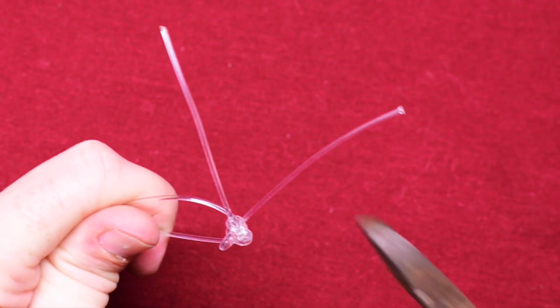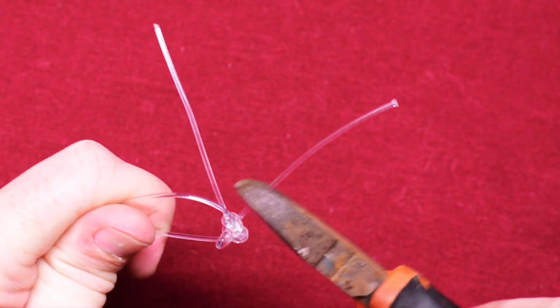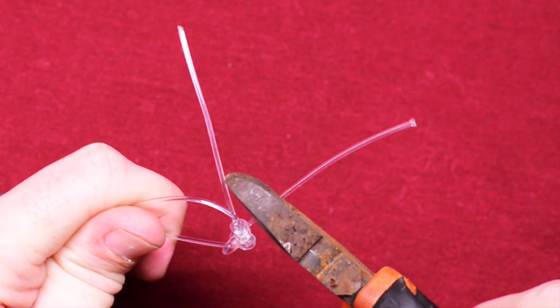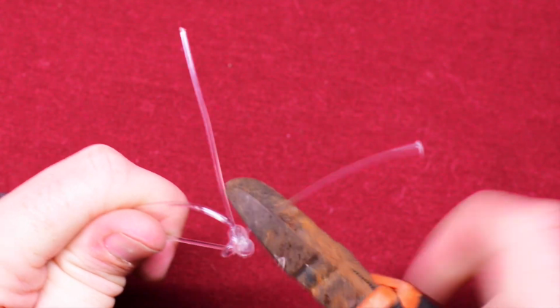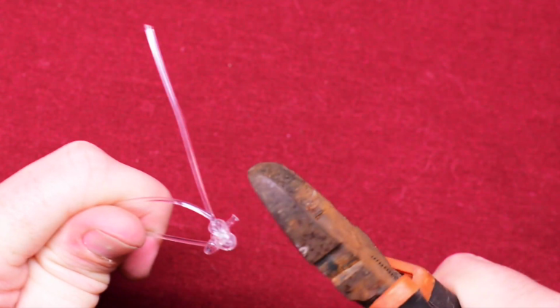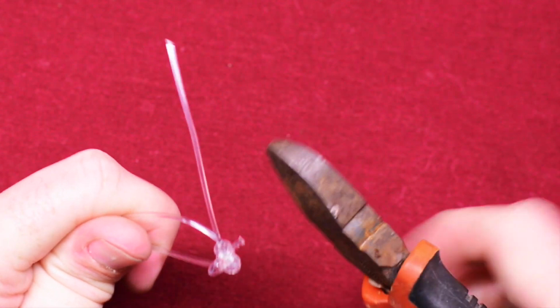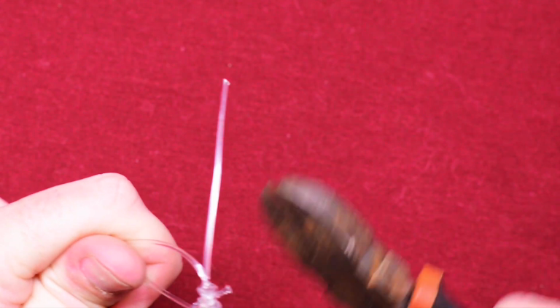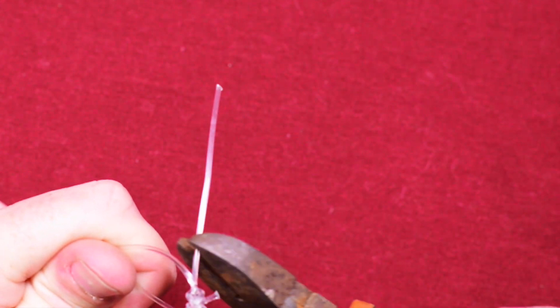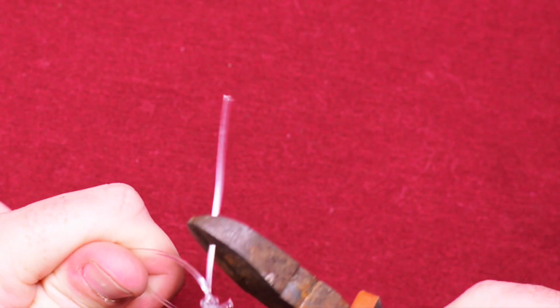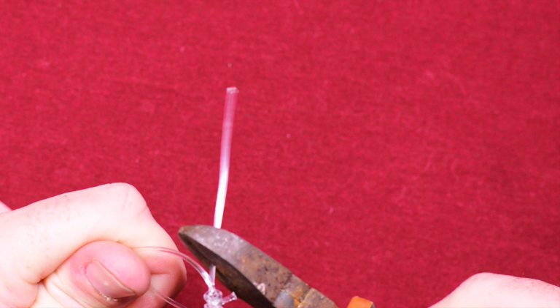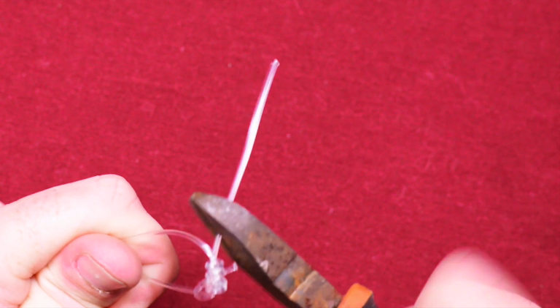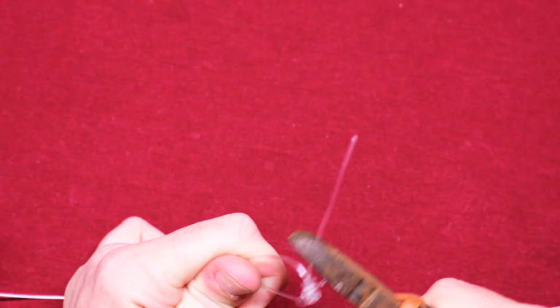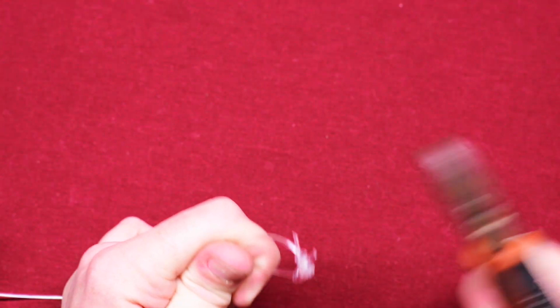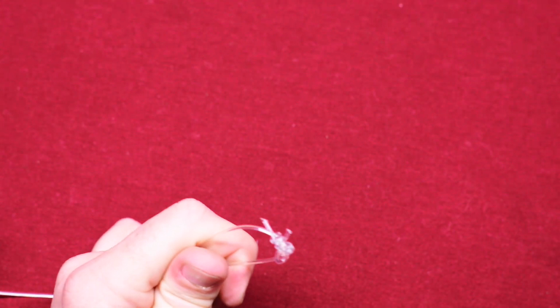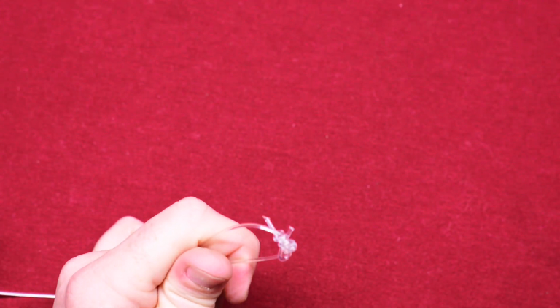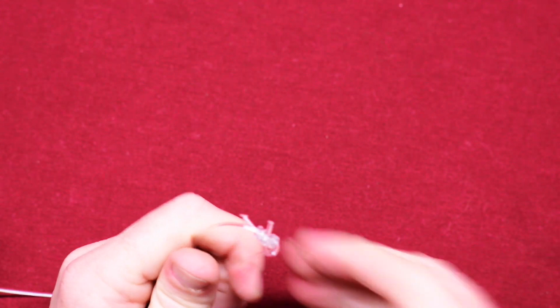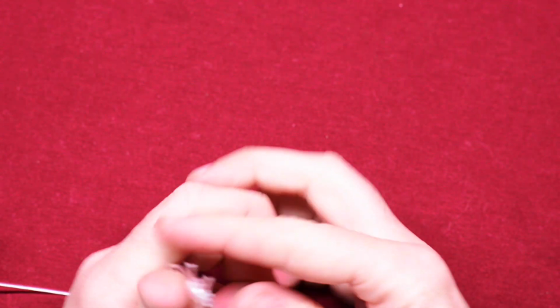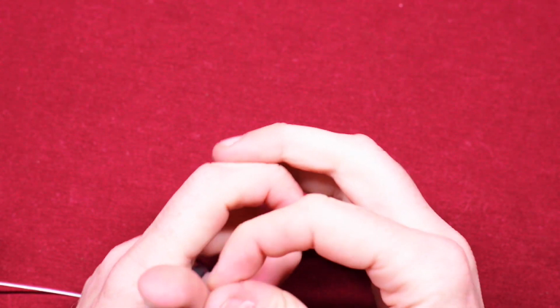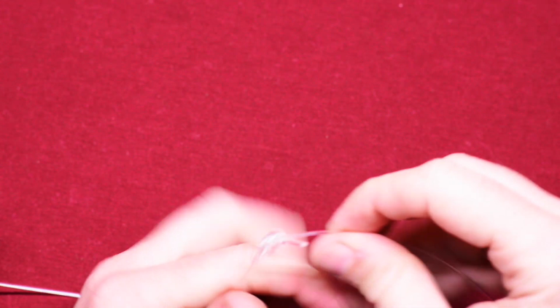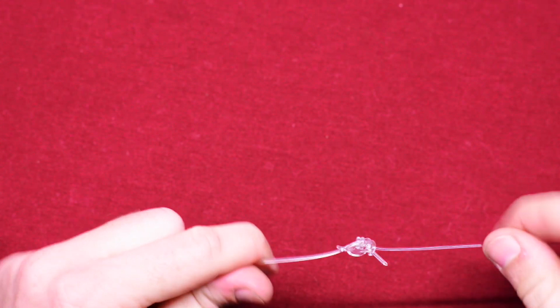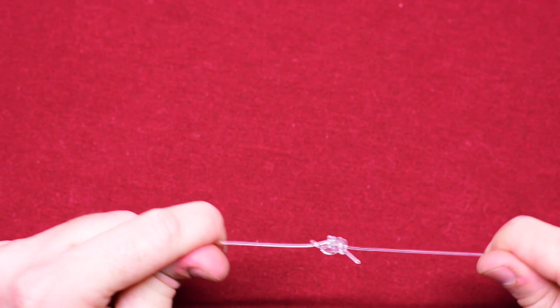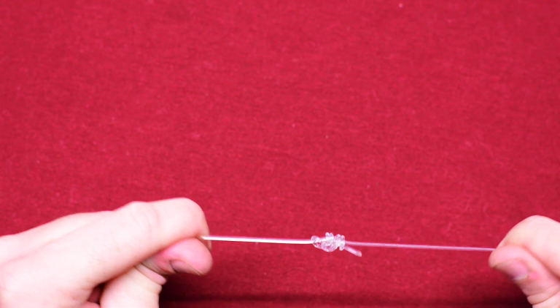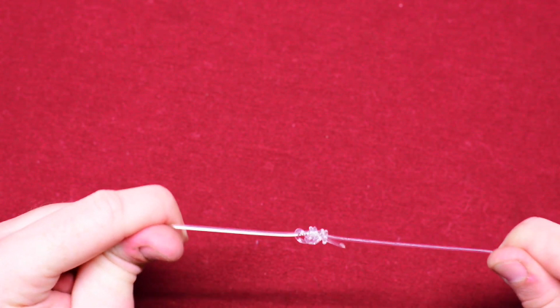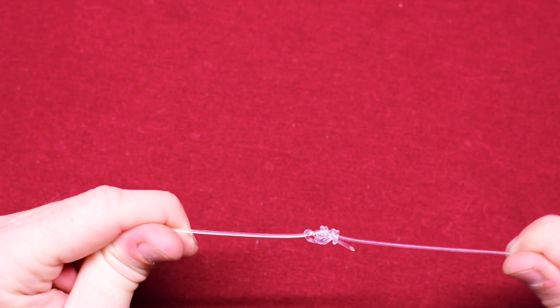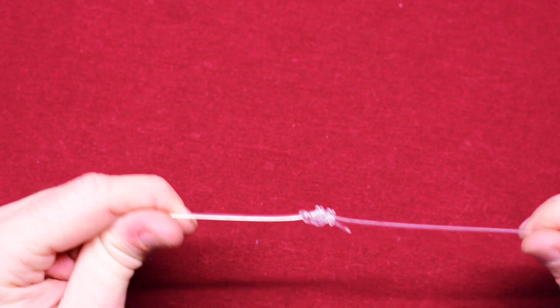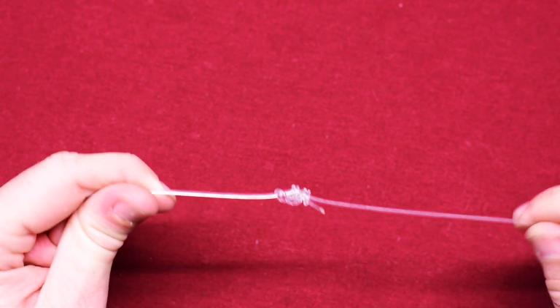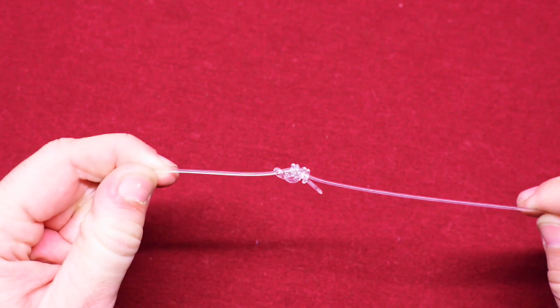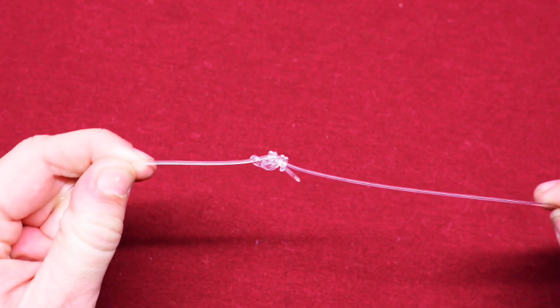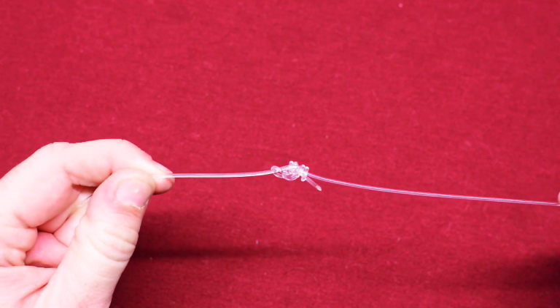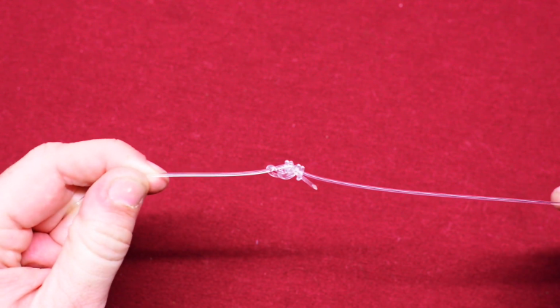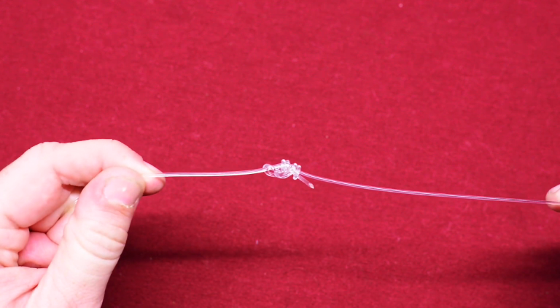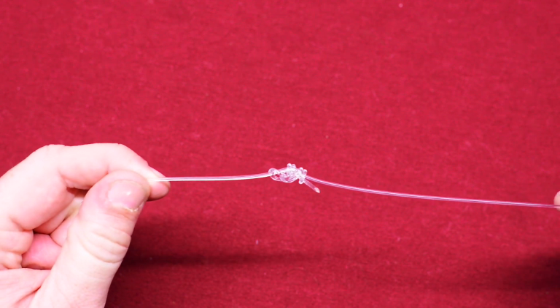Go ahead and cut off your excess. Like I said before, when you start using this in the field, the knot won't be nearly as big because you're using a much smaller test. But now you have a very strong knot that can withstand pretty much anything you're going to go through fish-wise.